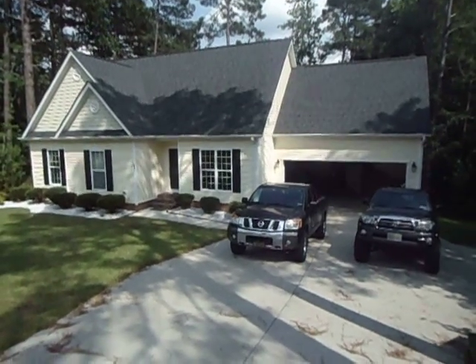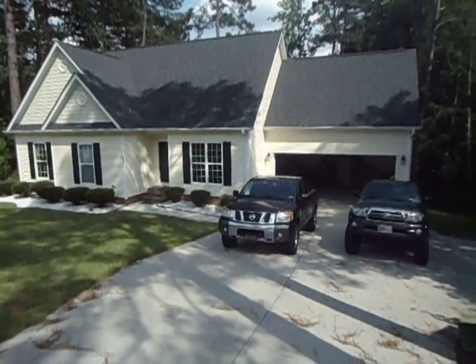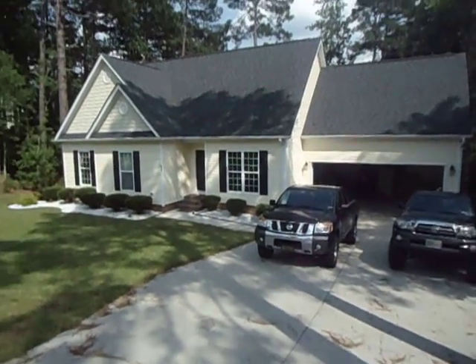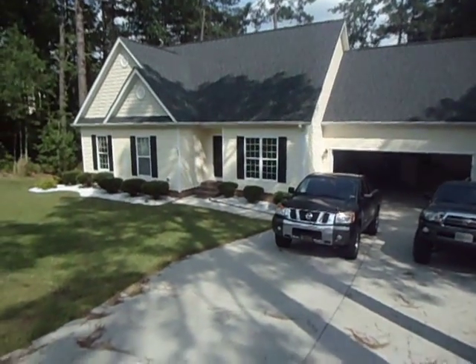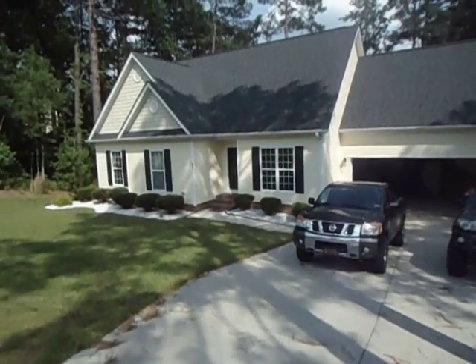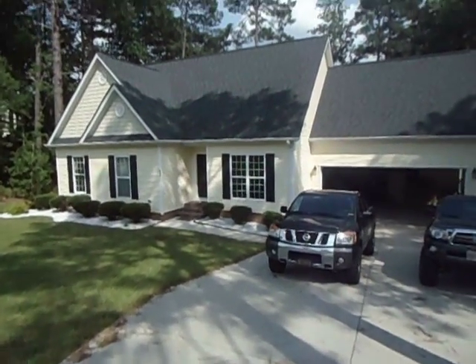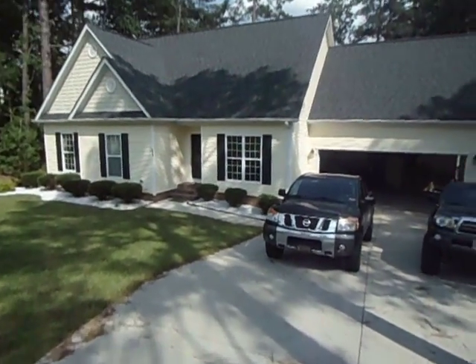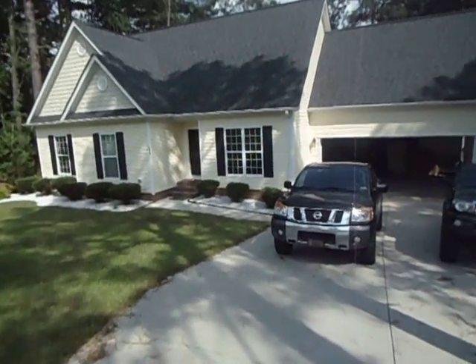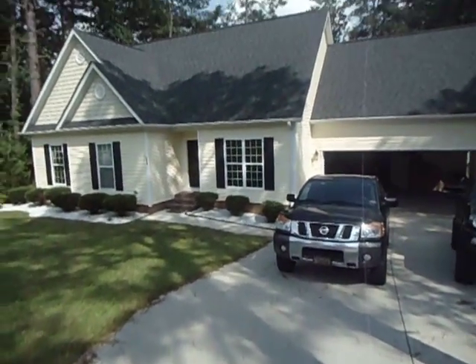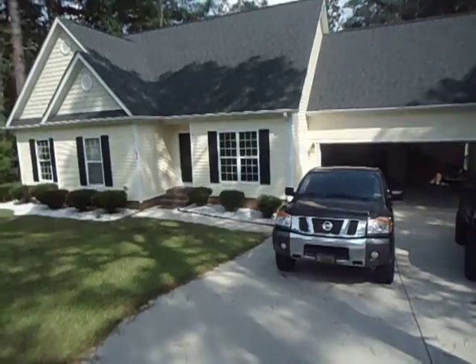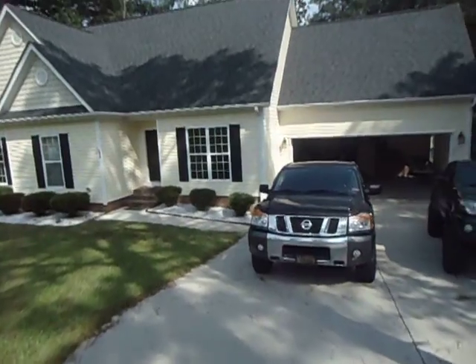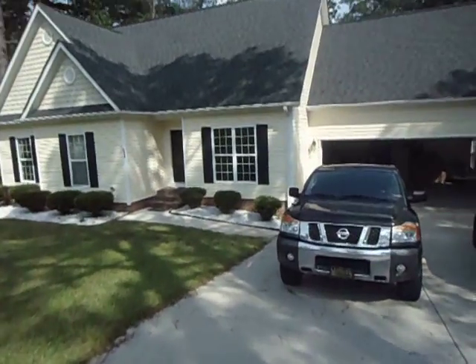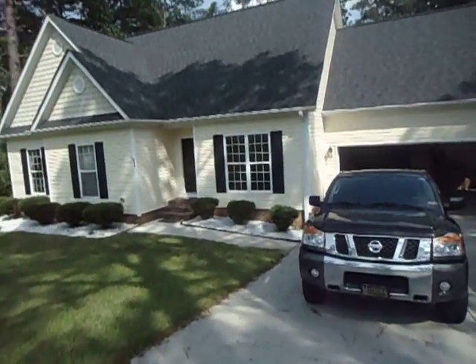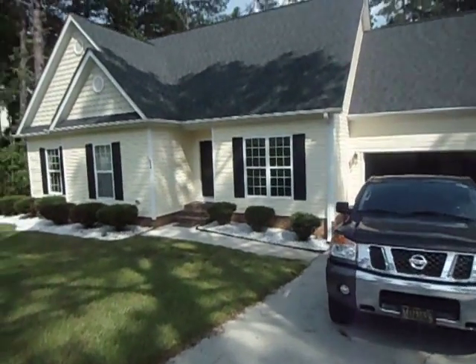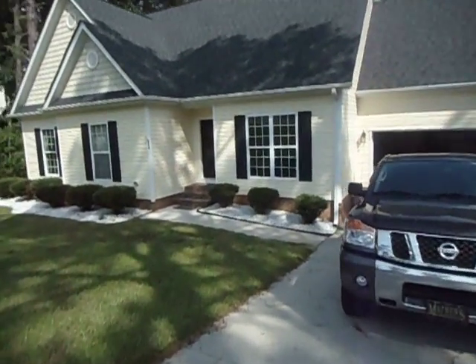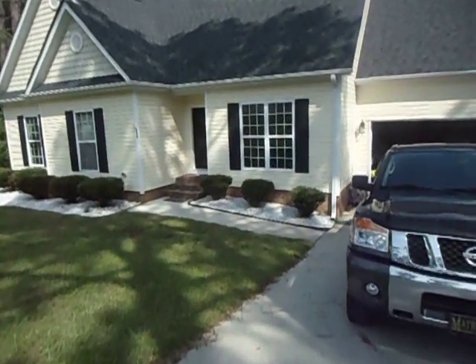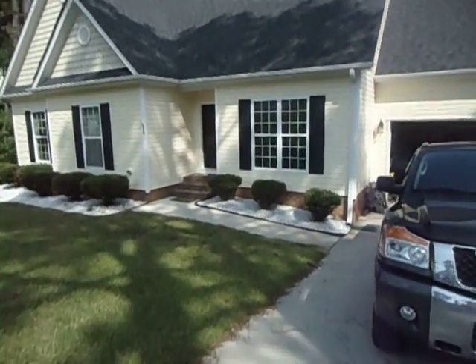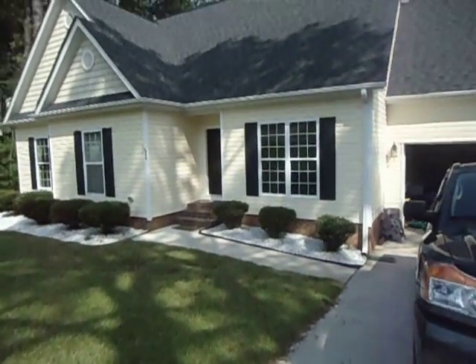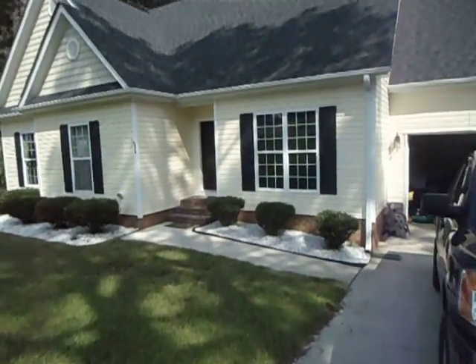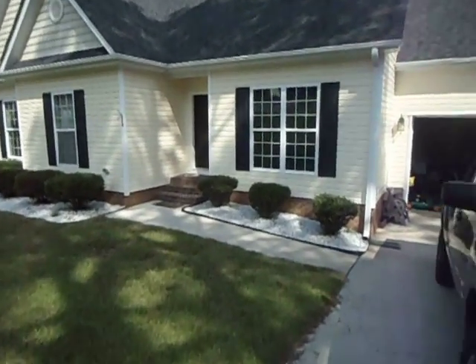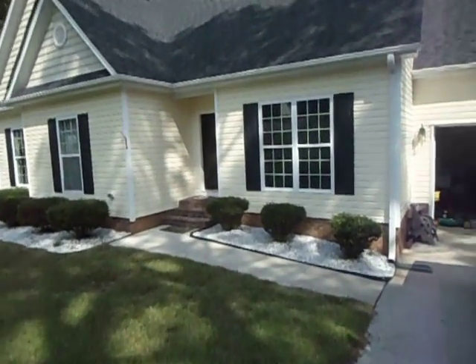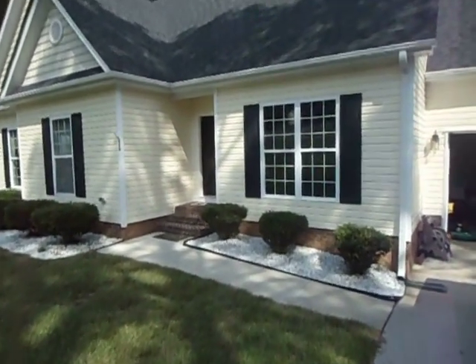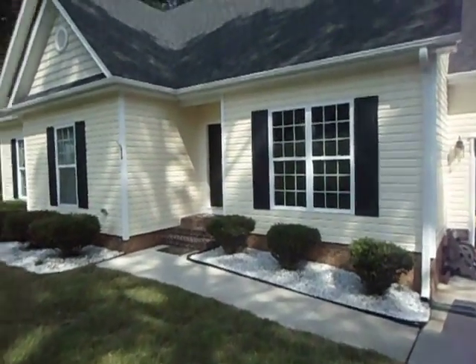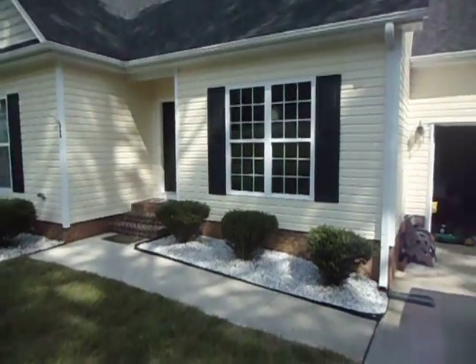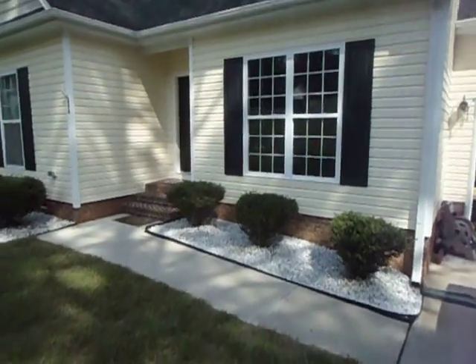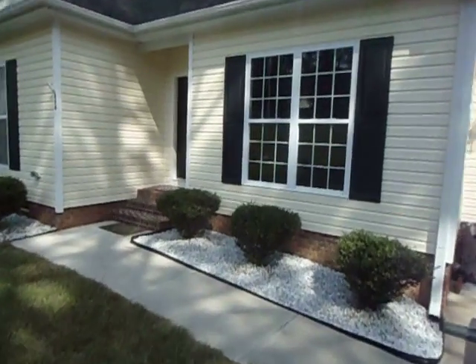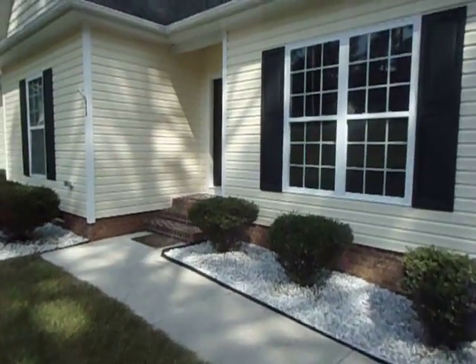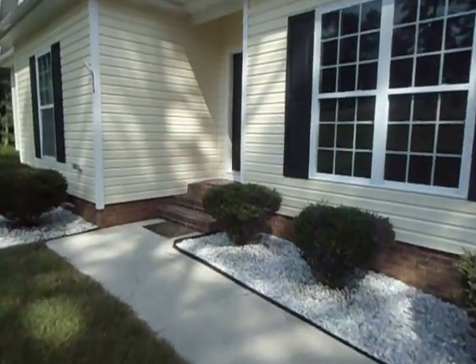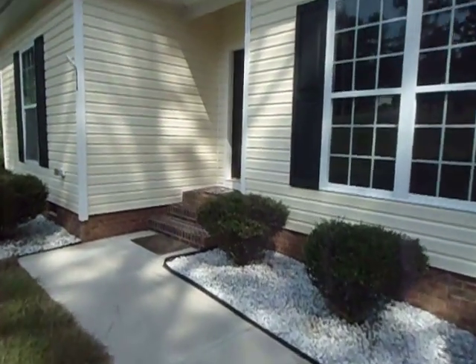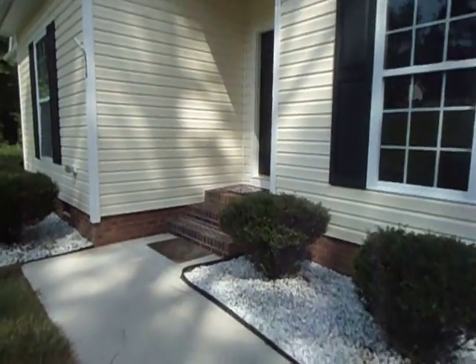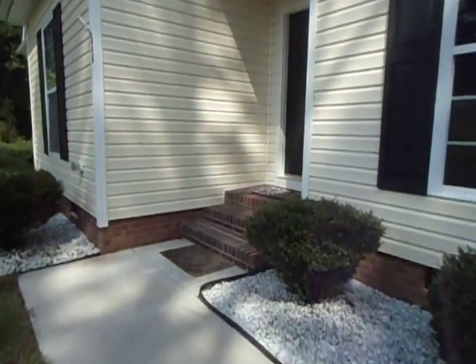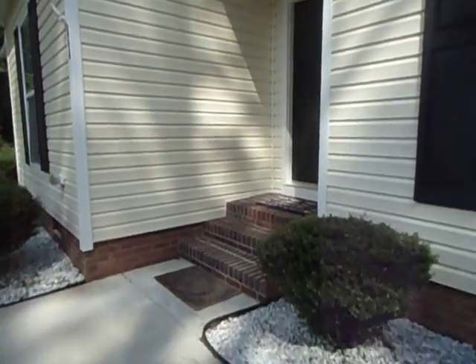A lot of you have told me that you want to see the inside of our new house, so since you all can't be here to see it, I'm going to do a little video tour for you.